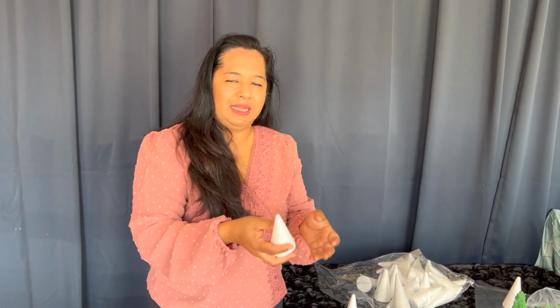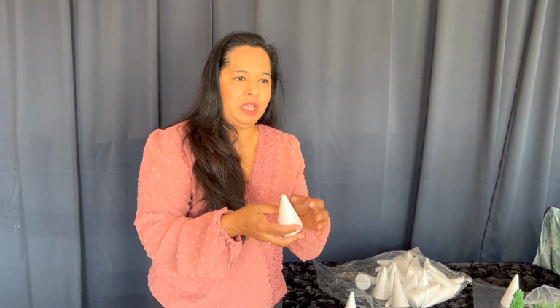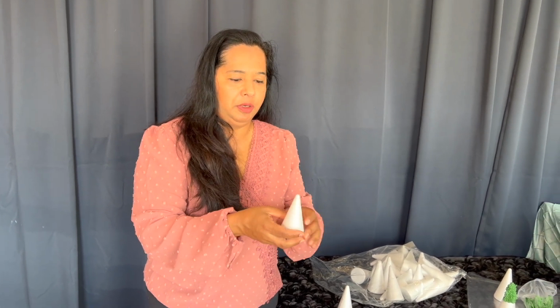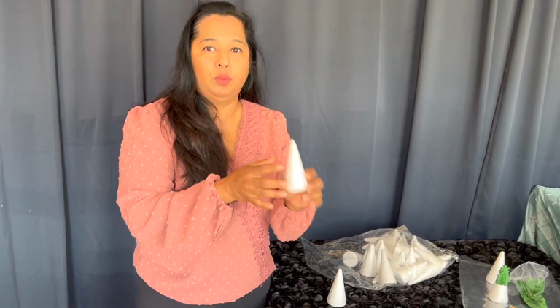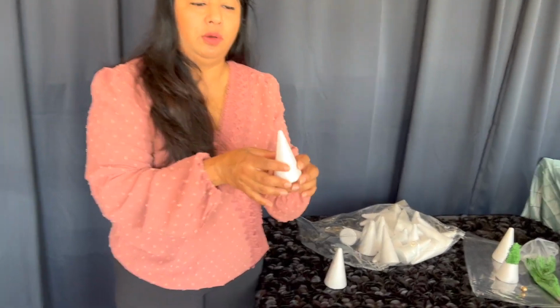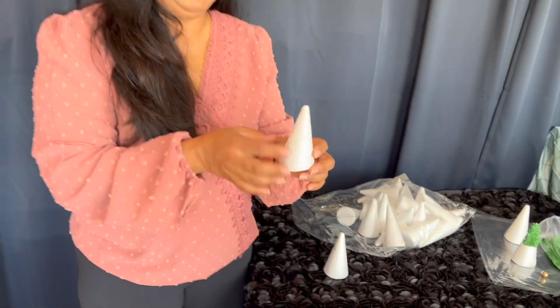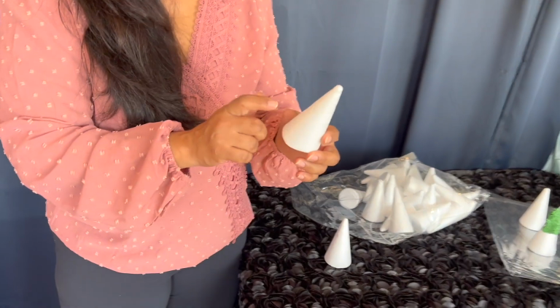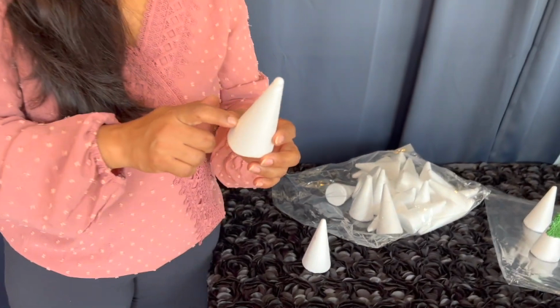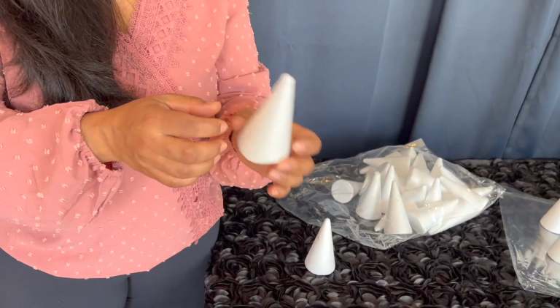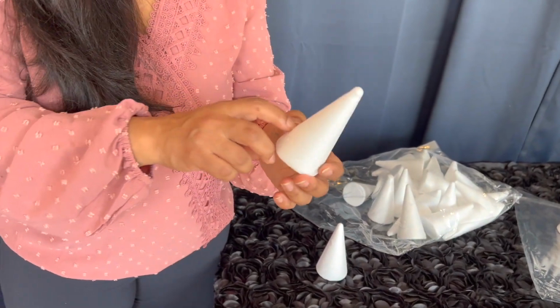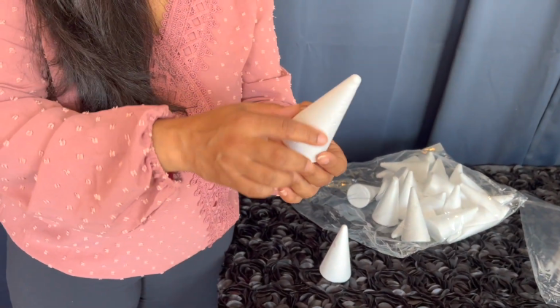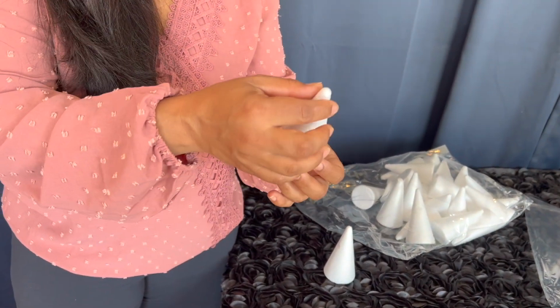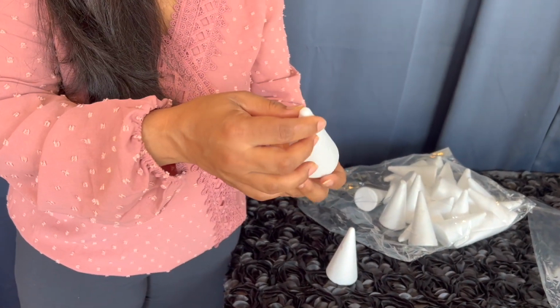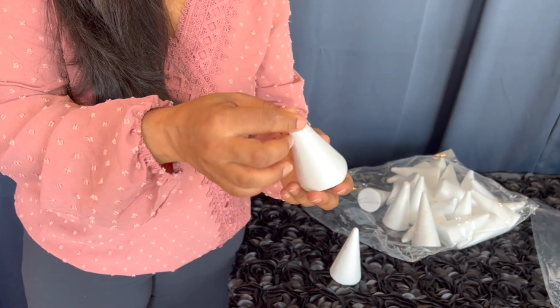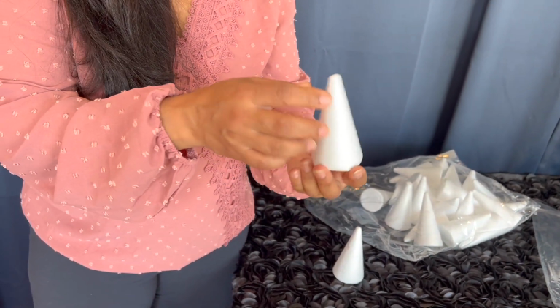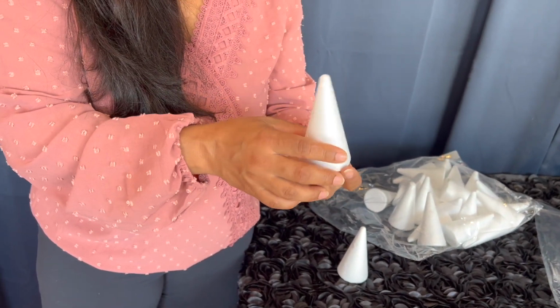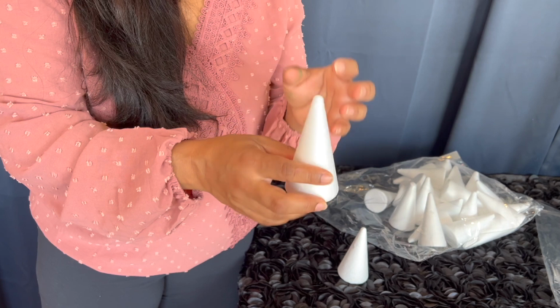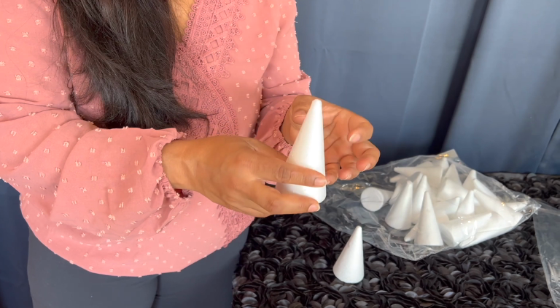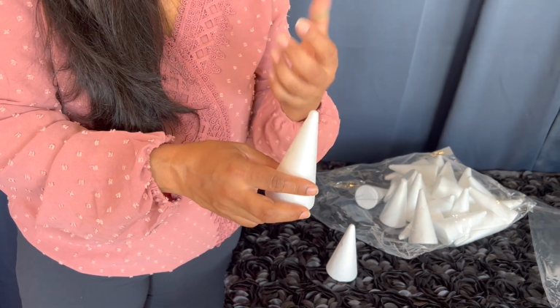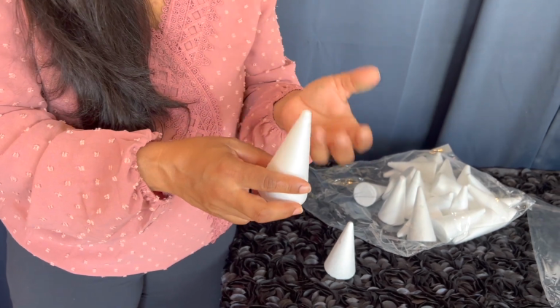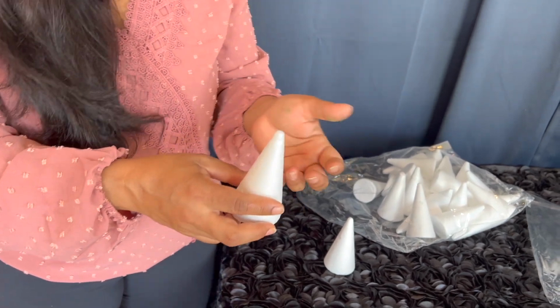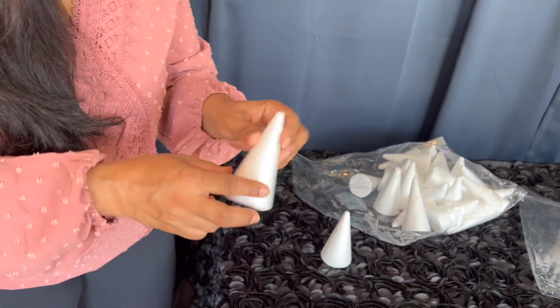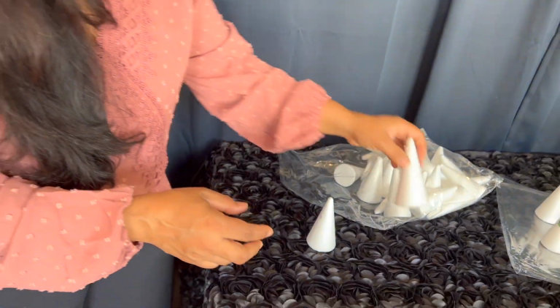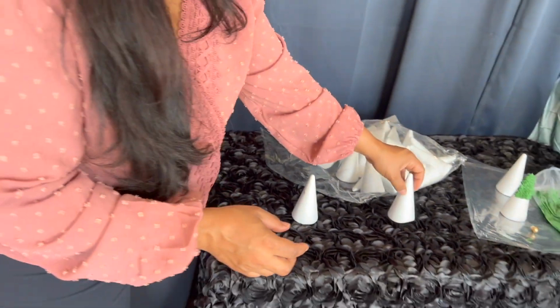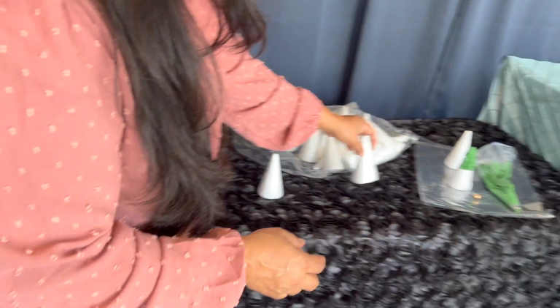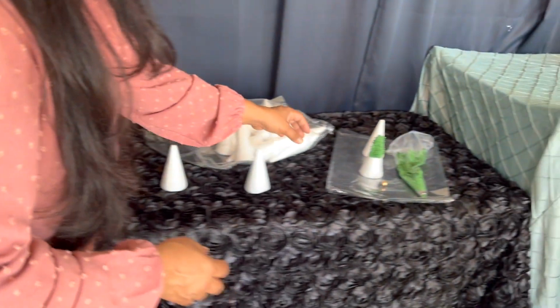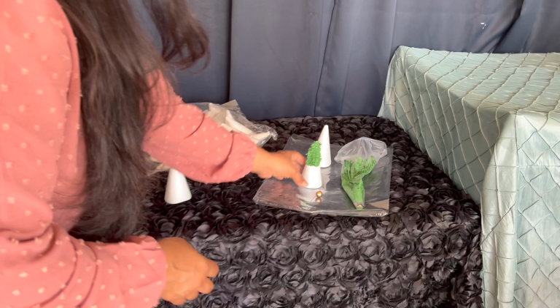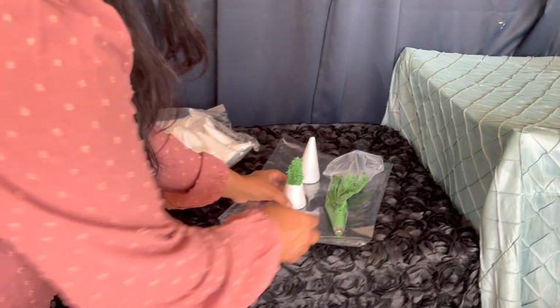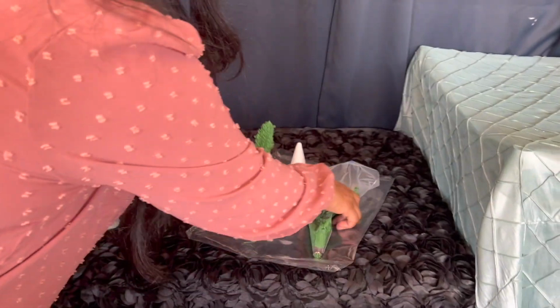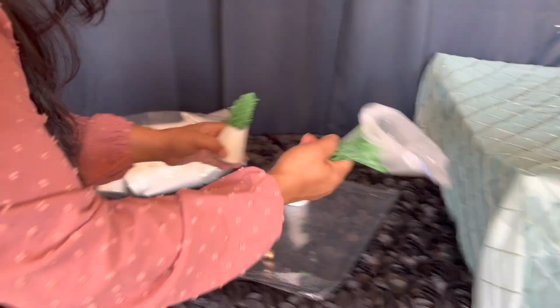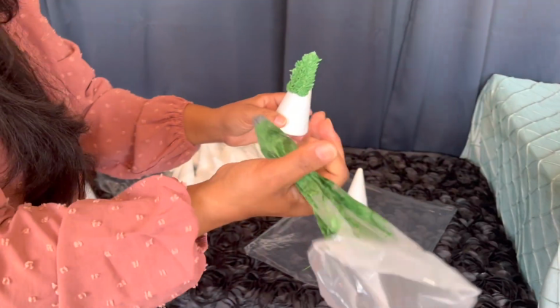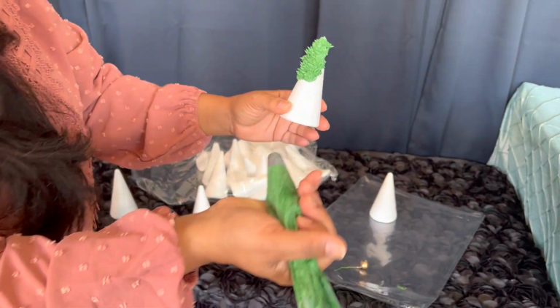It's nice and light so it's not going to put too much weight on your cake, which is really nice — if I had to do this kind of structure out of fondant, that would weigh quite a bit and use a lot of product. Over here you can see I have this bag of green frosting.